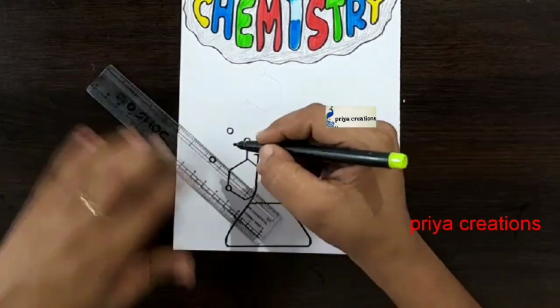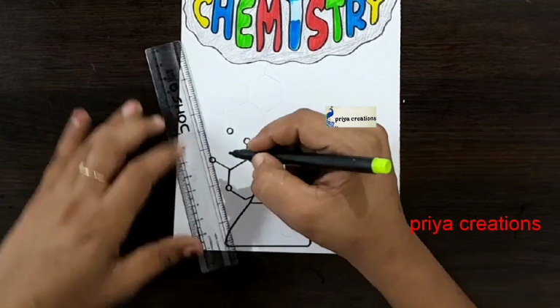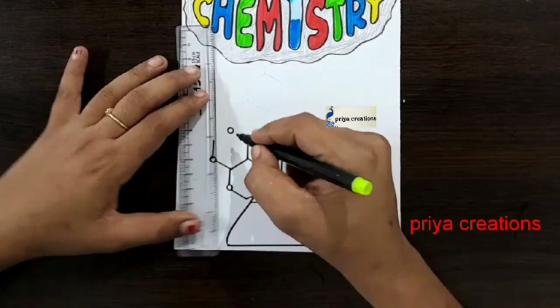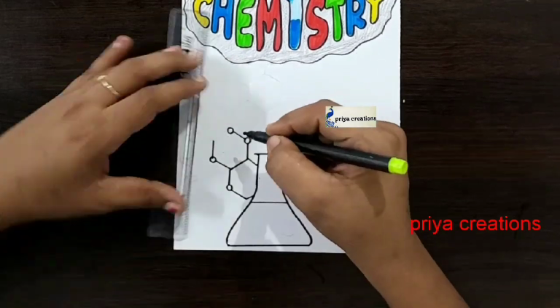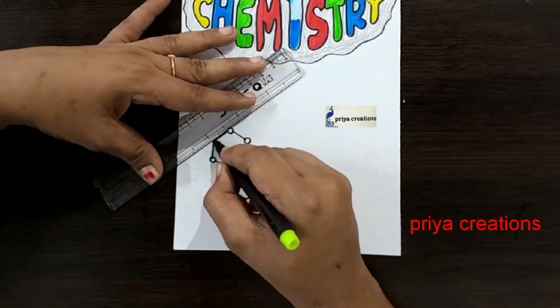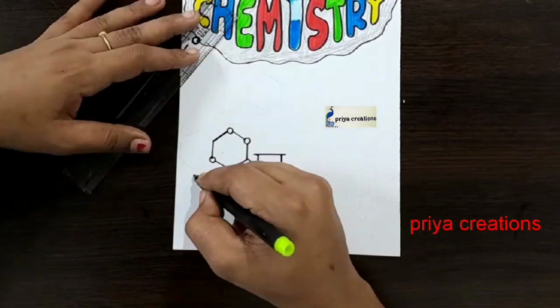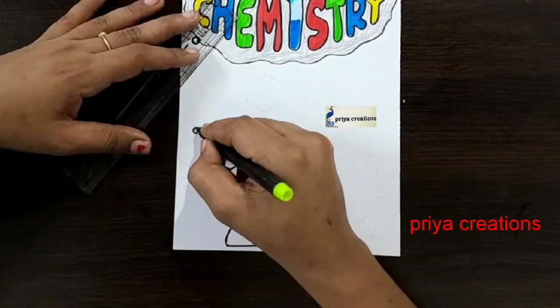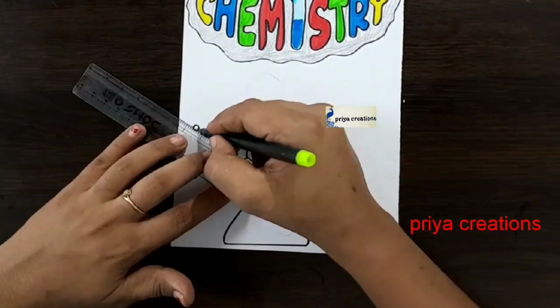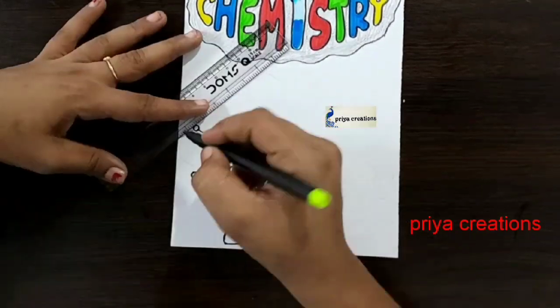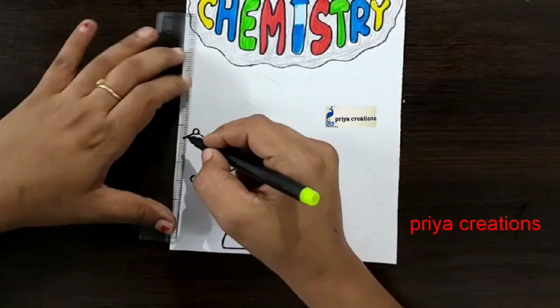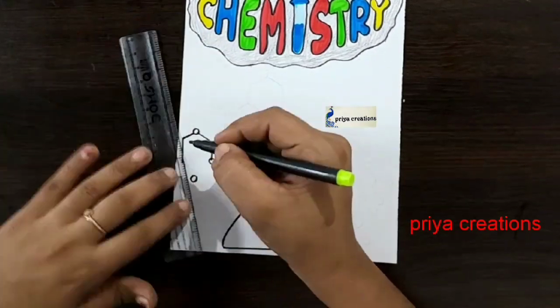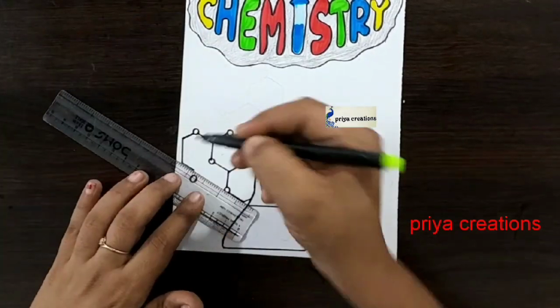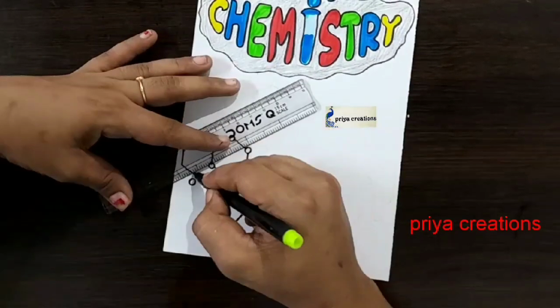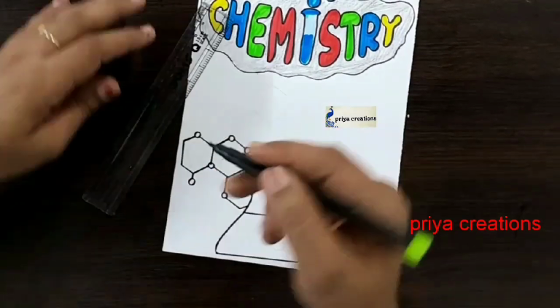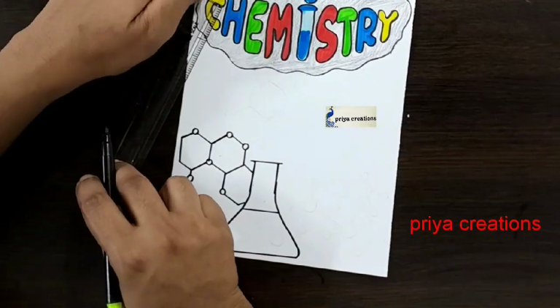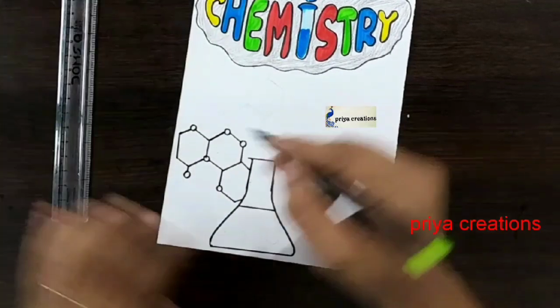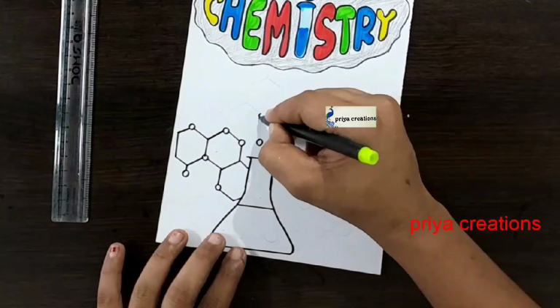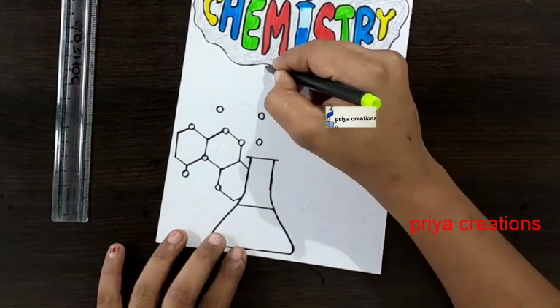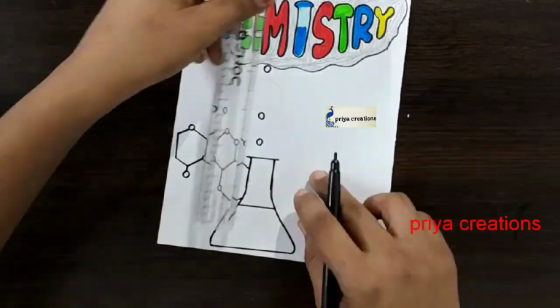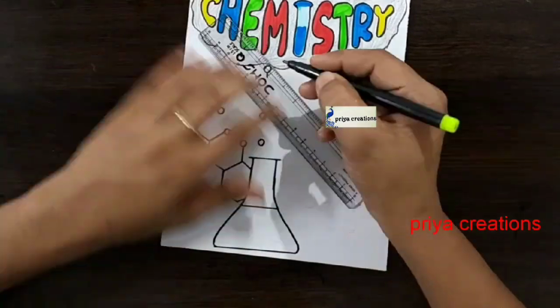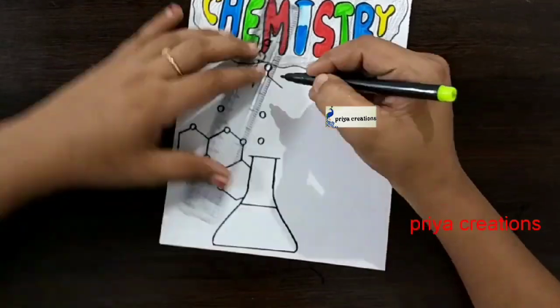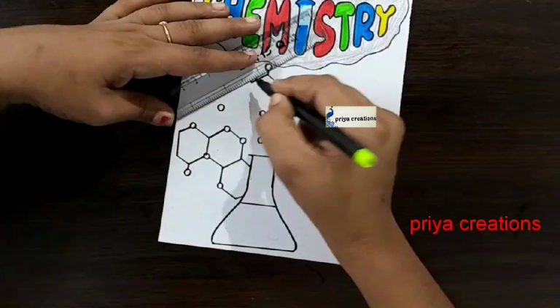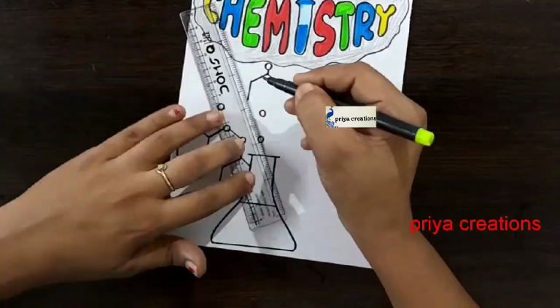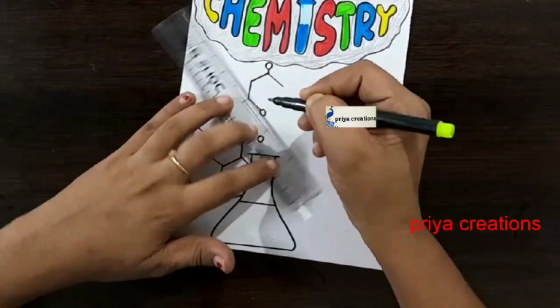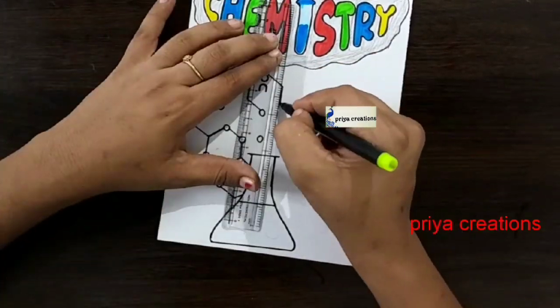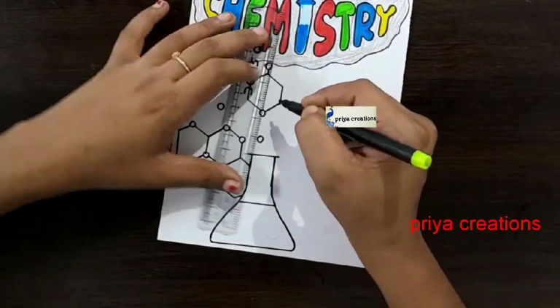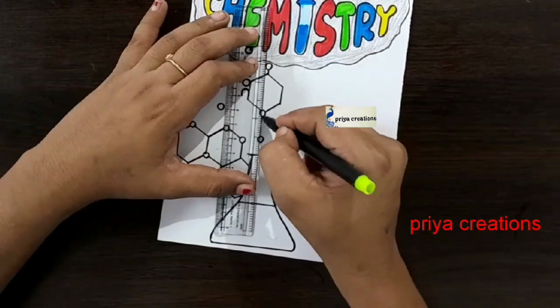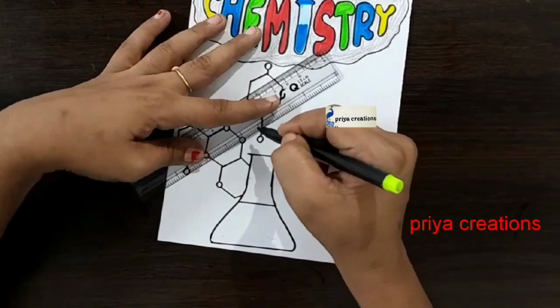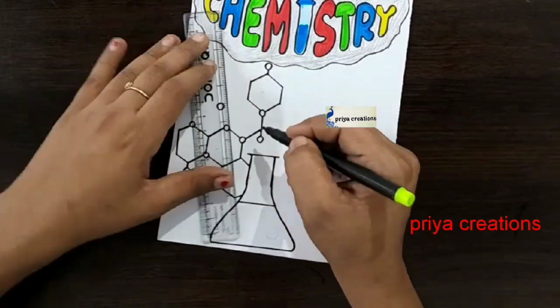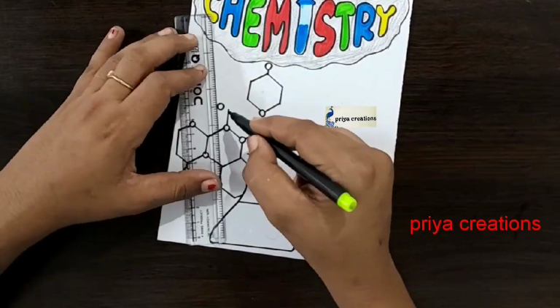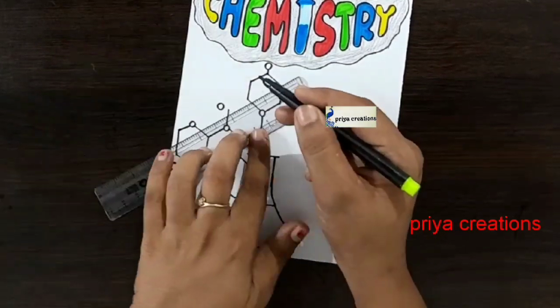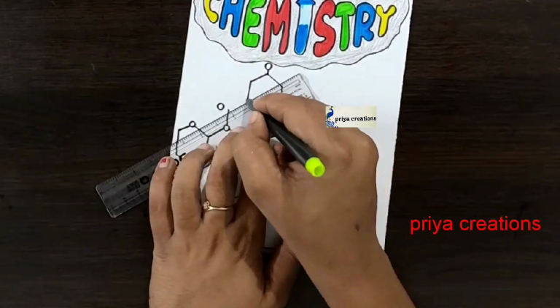Follow me on Instagram — the link is given in the description box. If you want any type of border designs, cover page designs, or any type of cards, comment in the comment section.